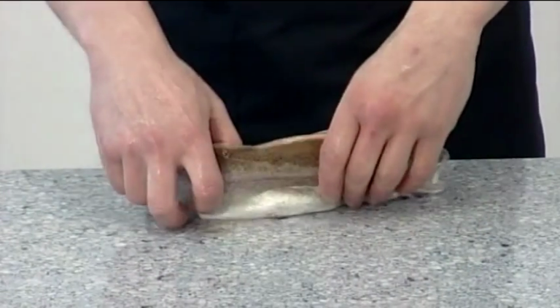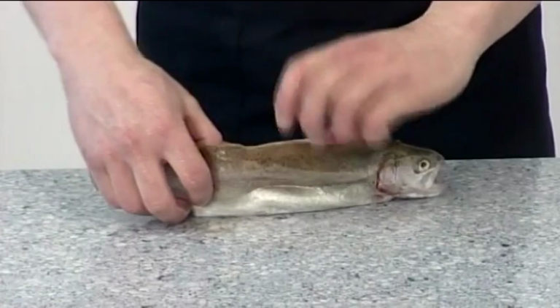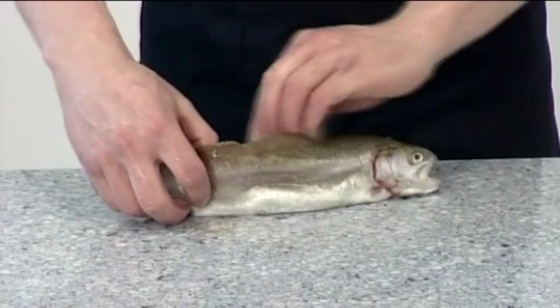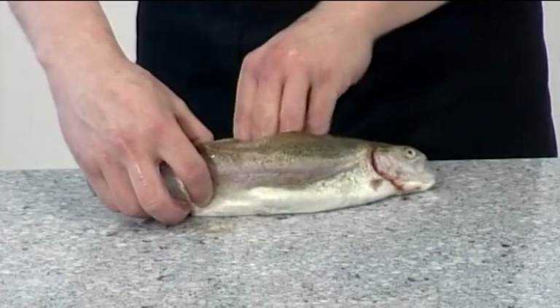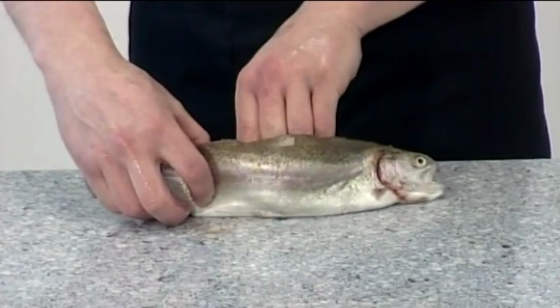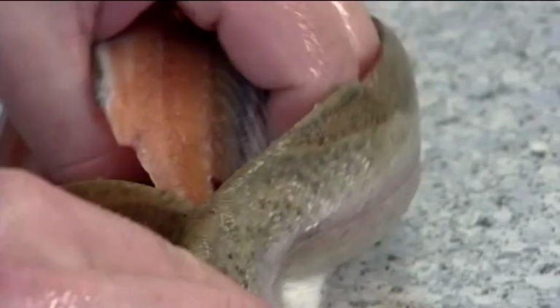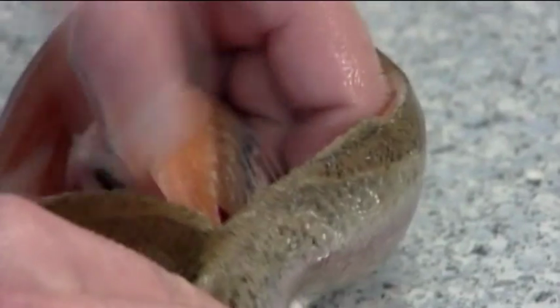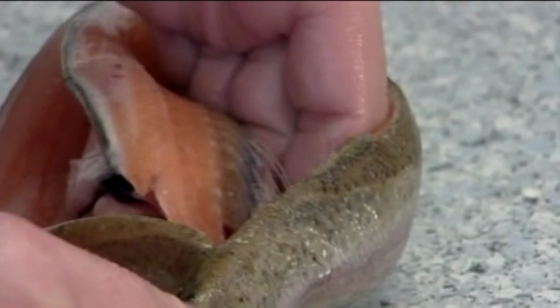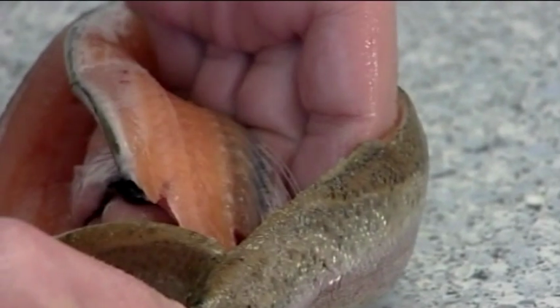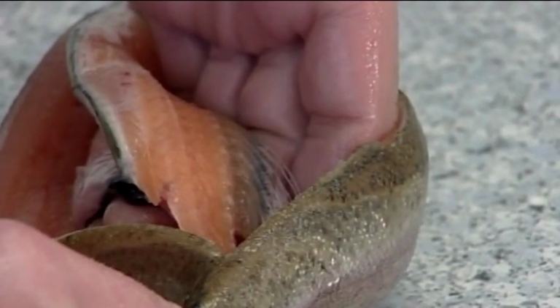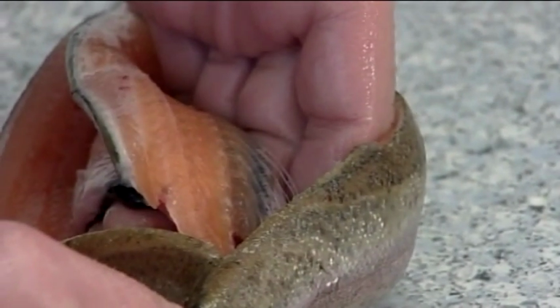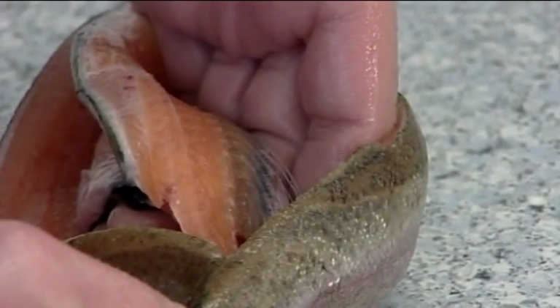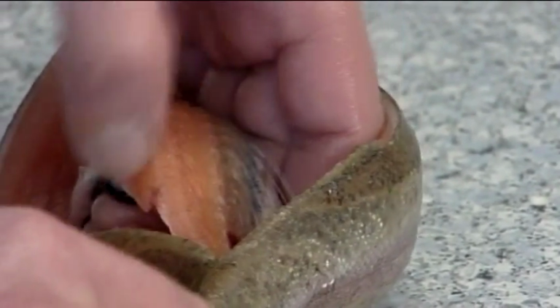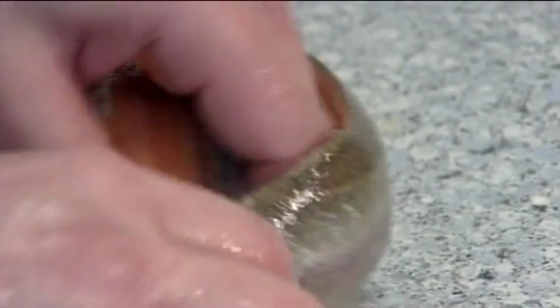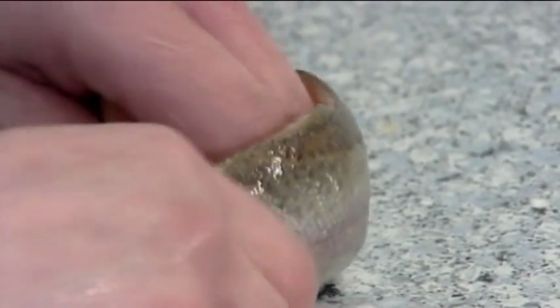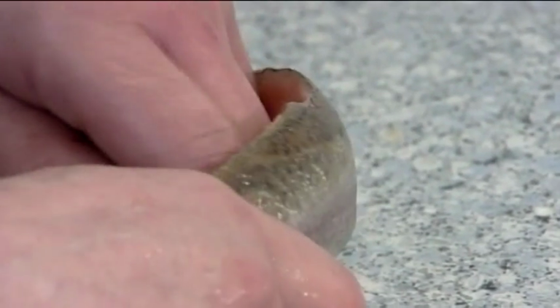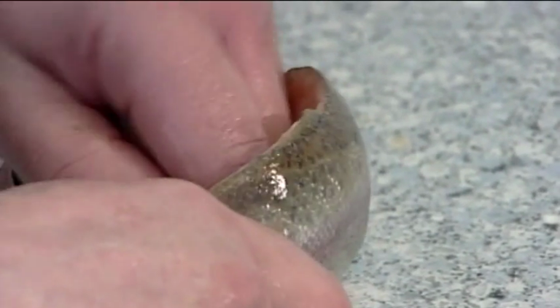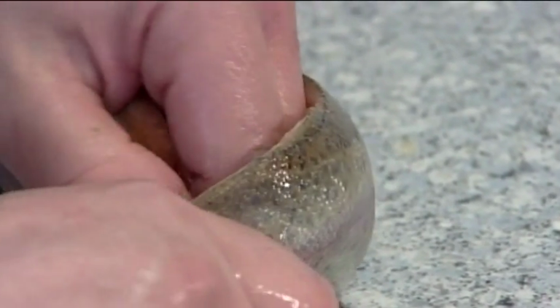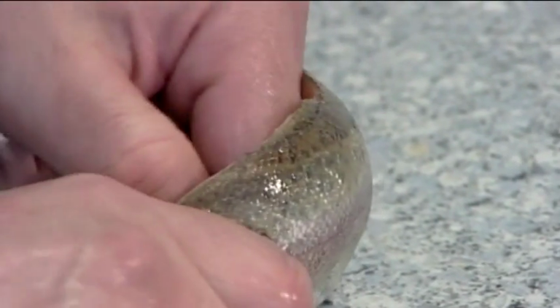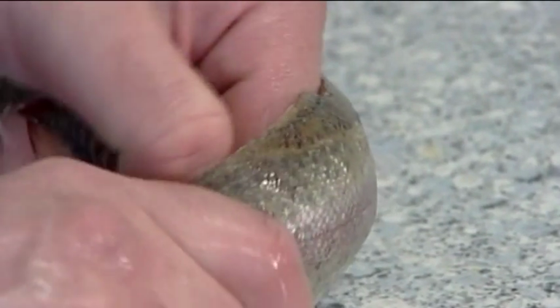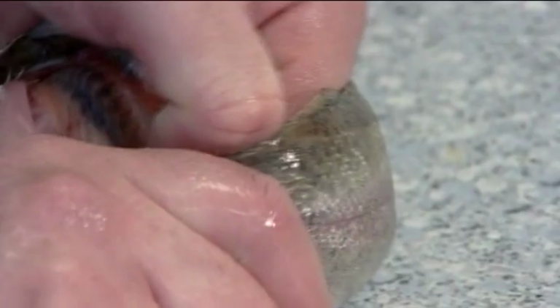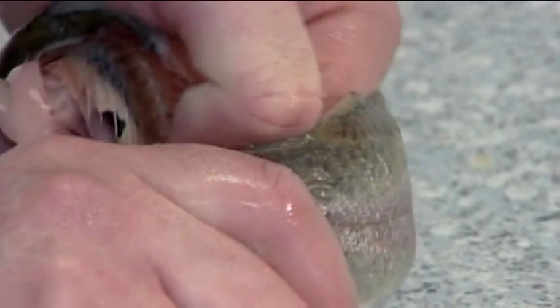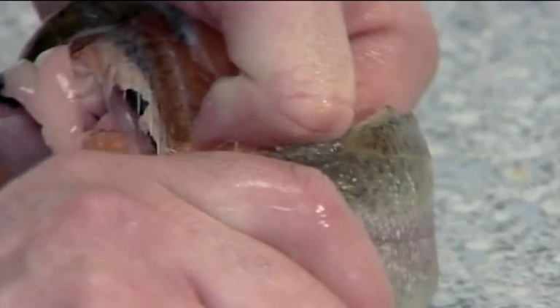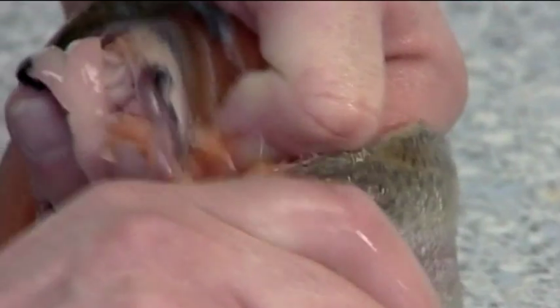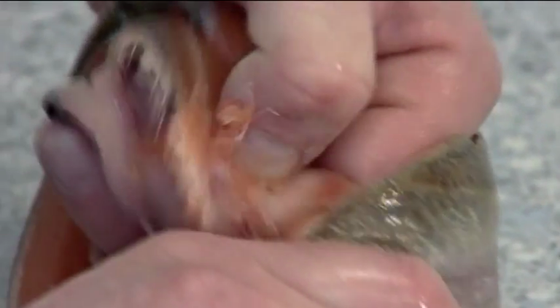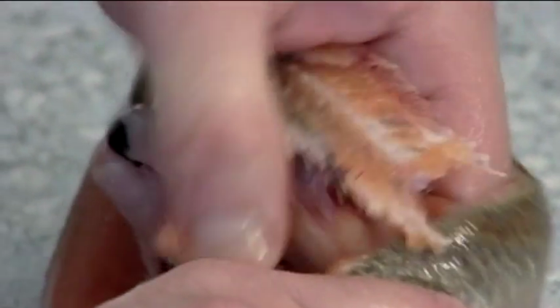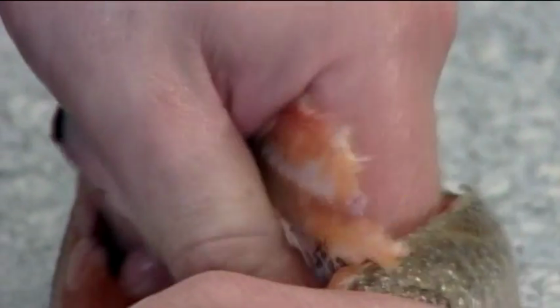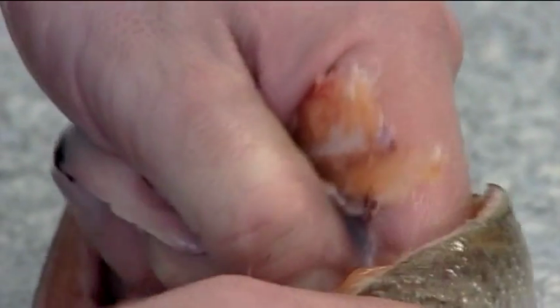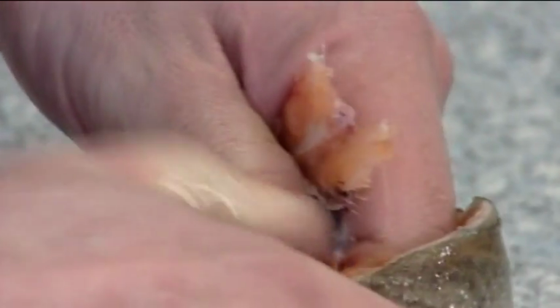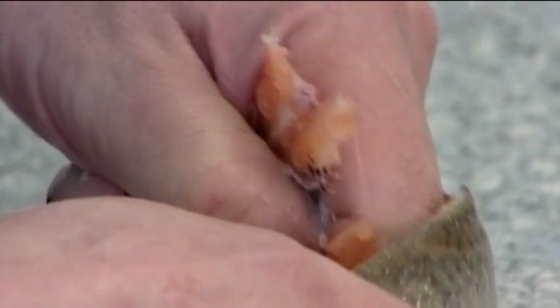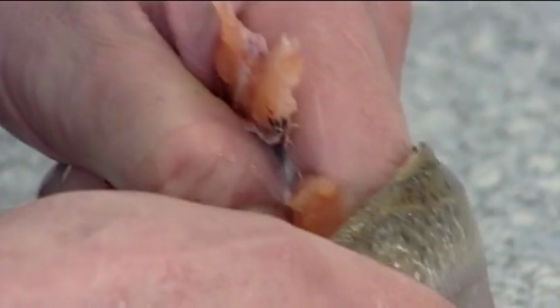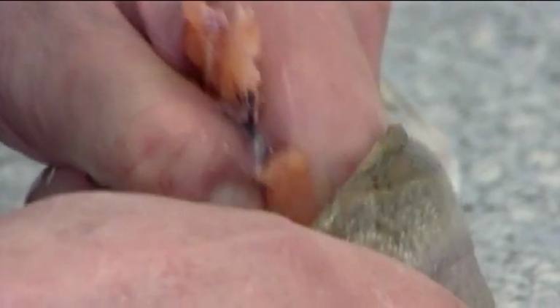Use your hand to hold both the backbone and the gut. Twist the bone at the tail end and pull the gut and bone away from the body.